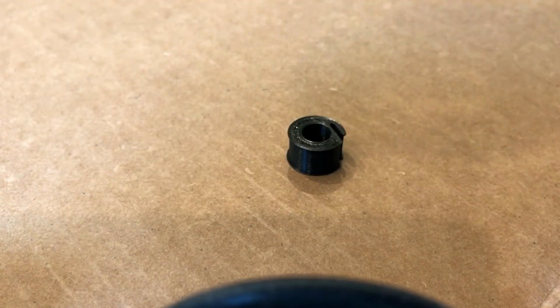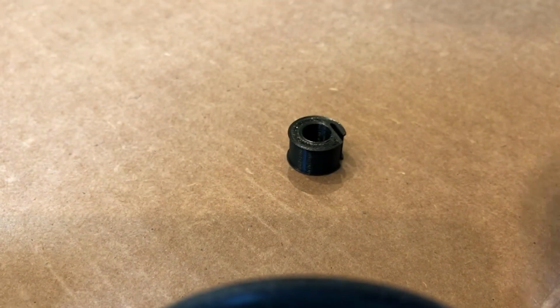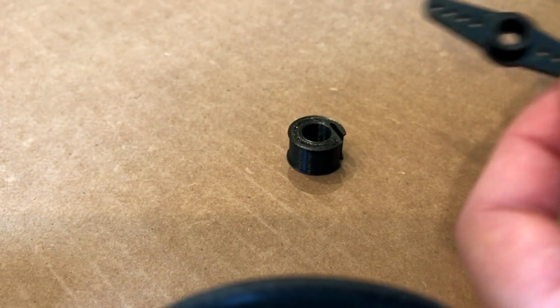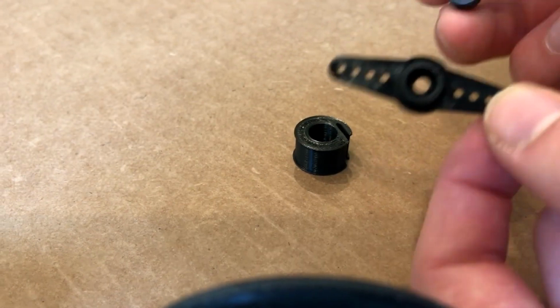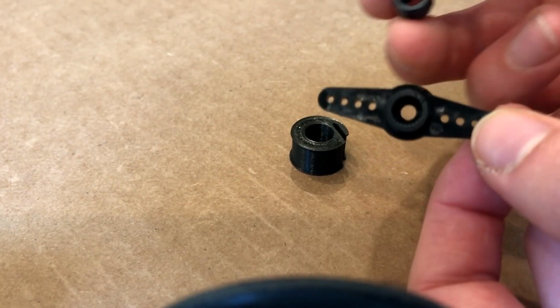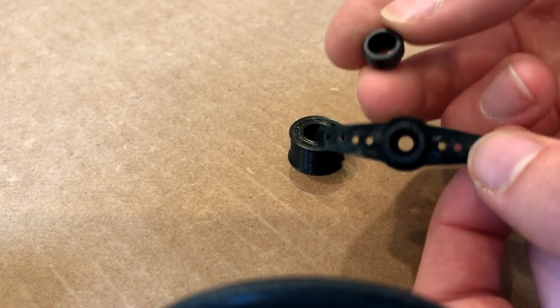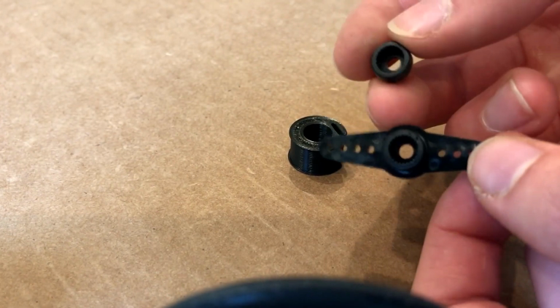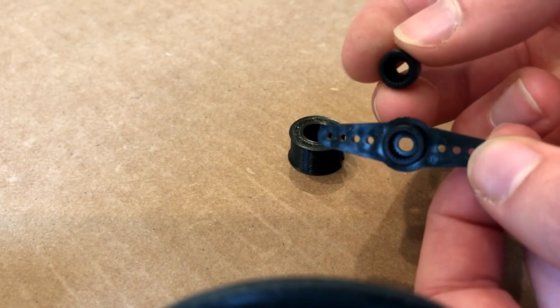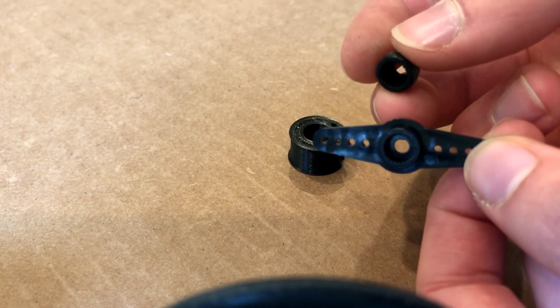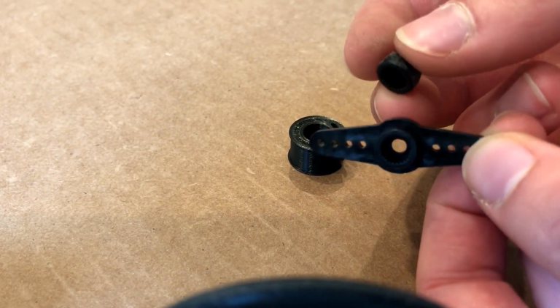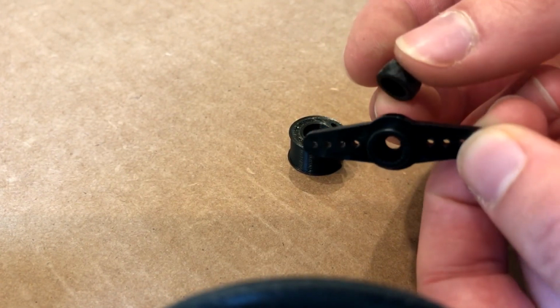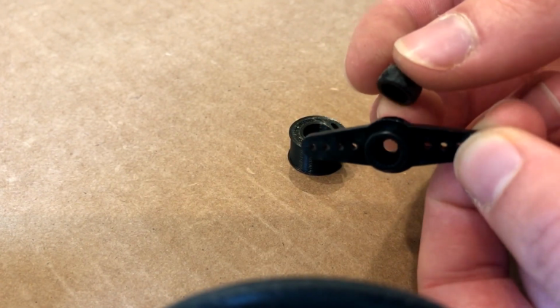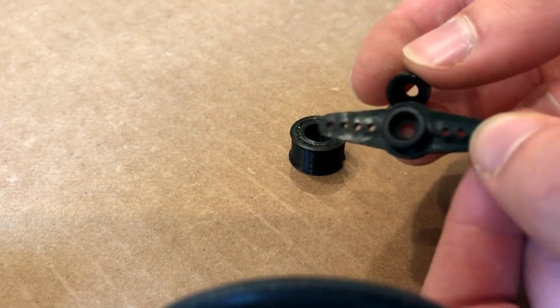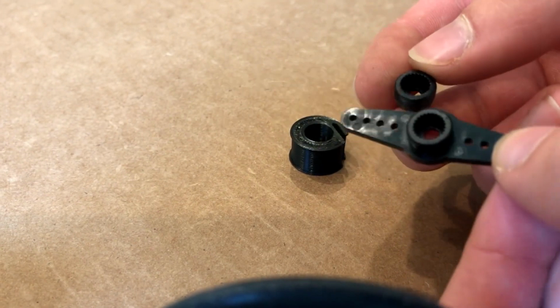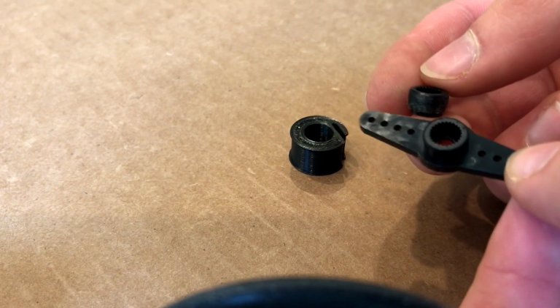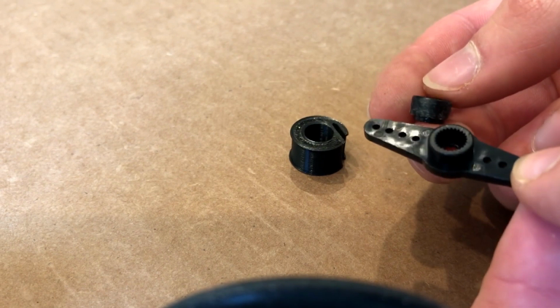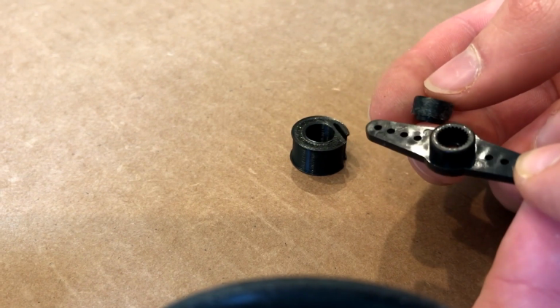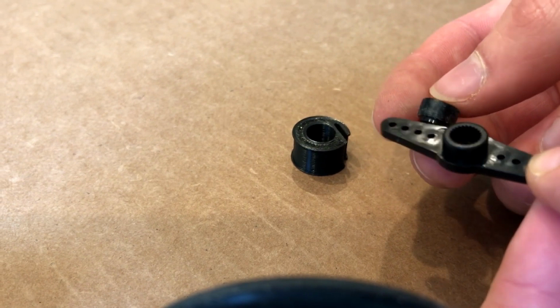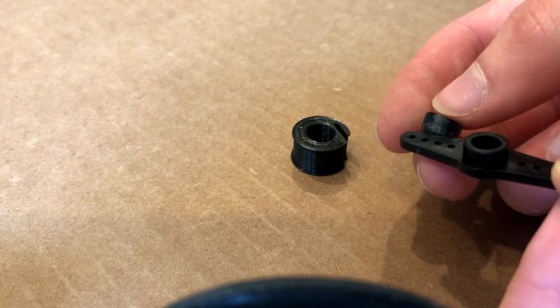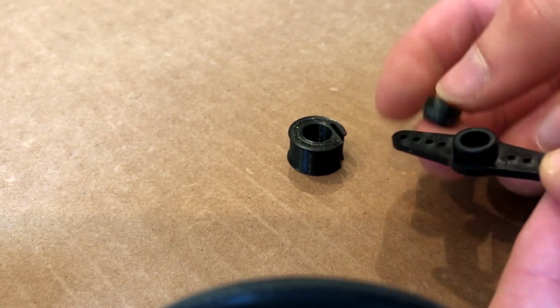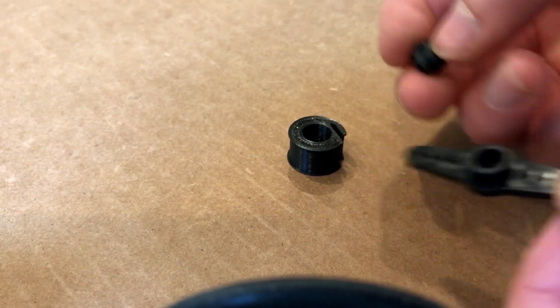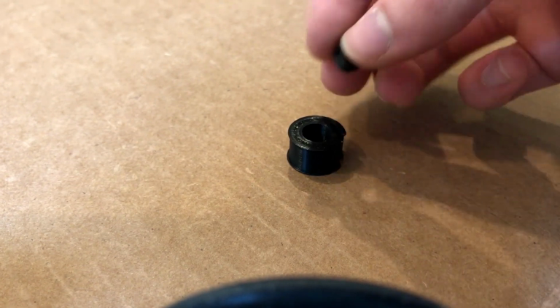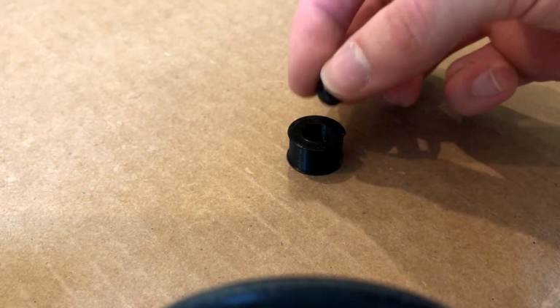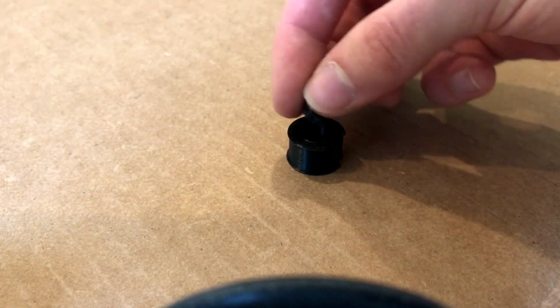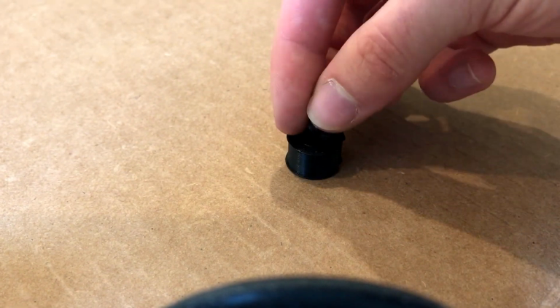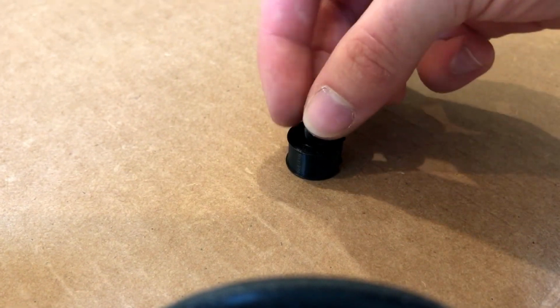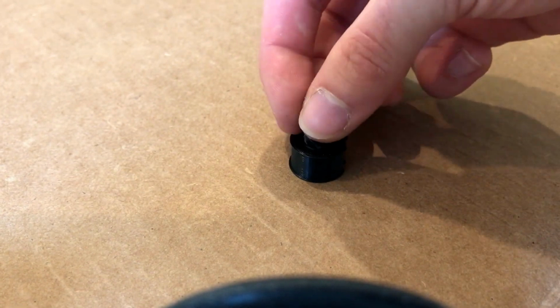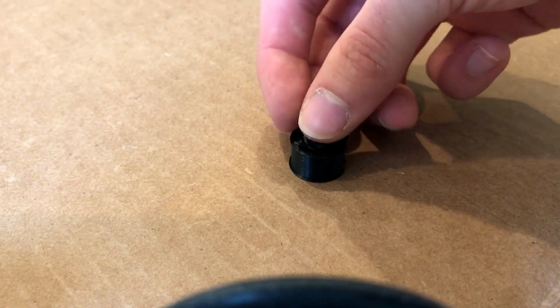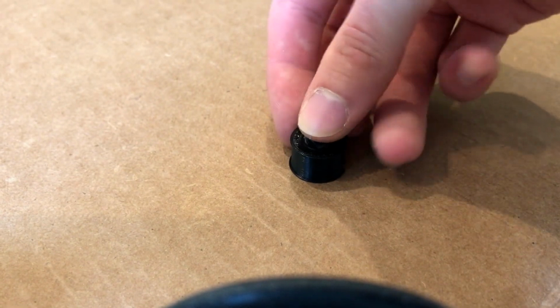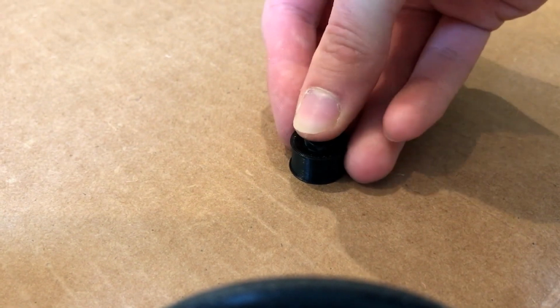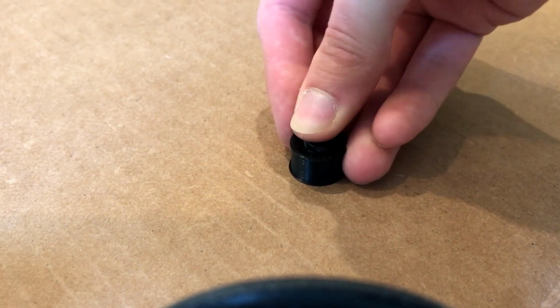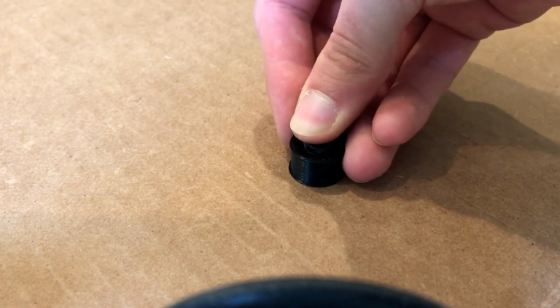The drive pulley uses the hub from a nylon servo horn, since the tiny injection molded teeth are much stronger than printed teeth would be.